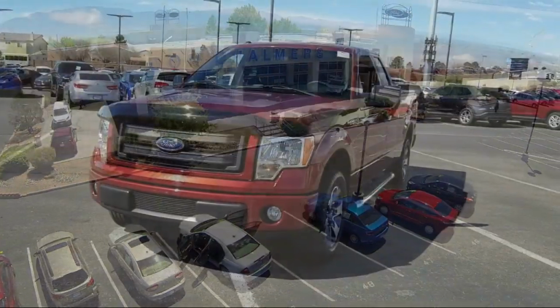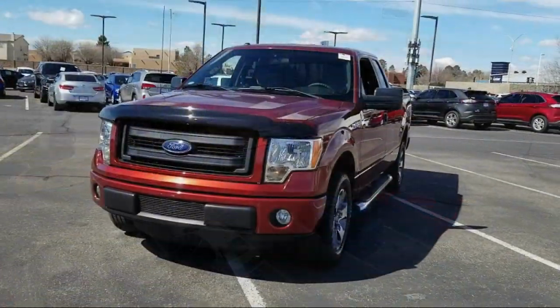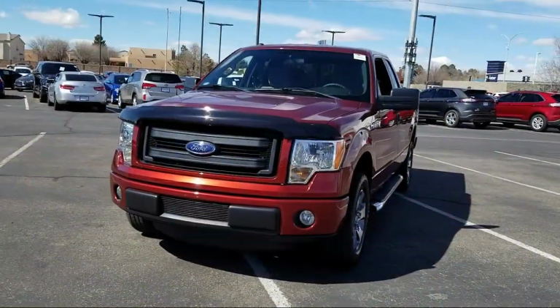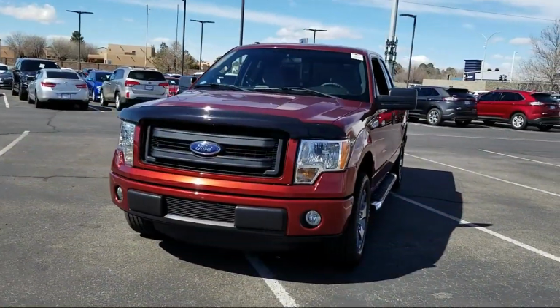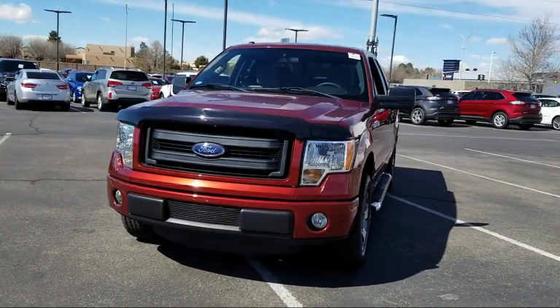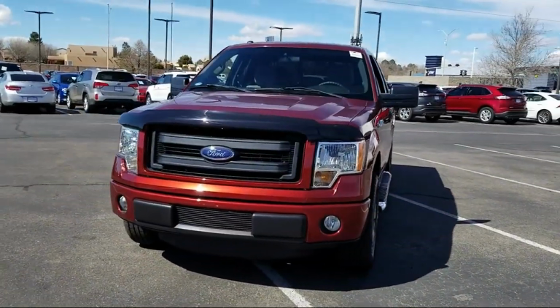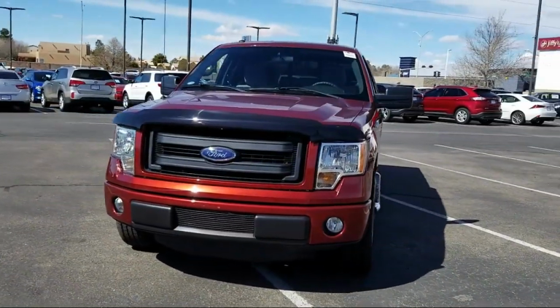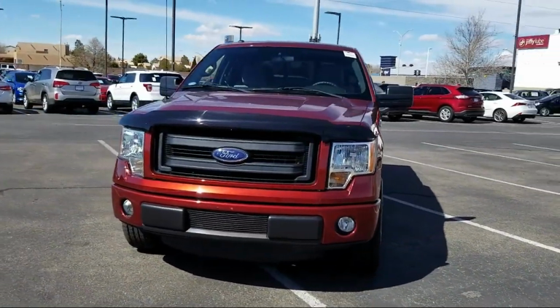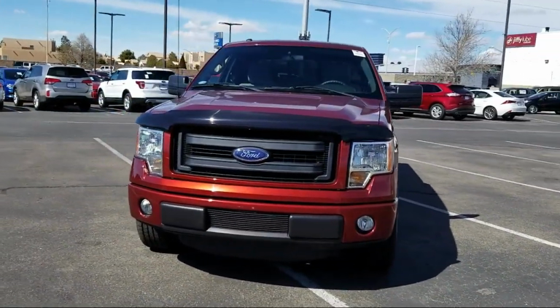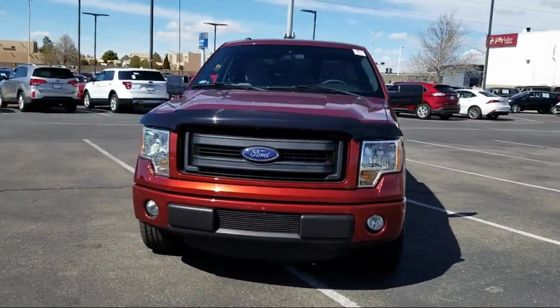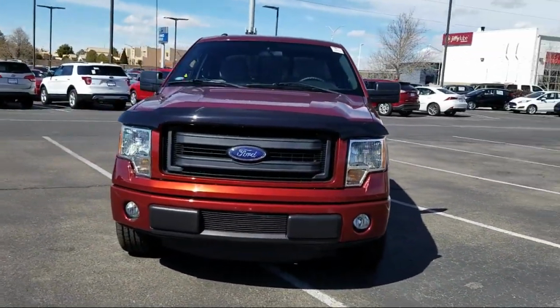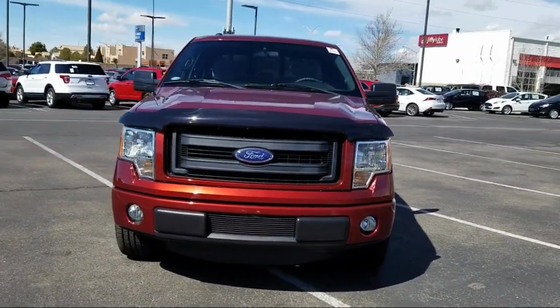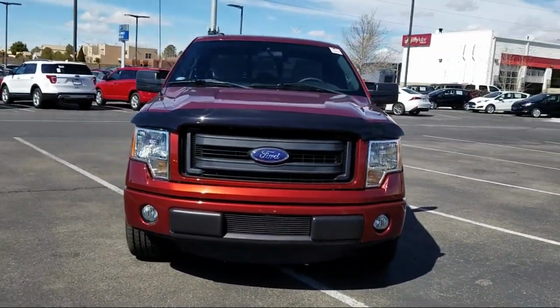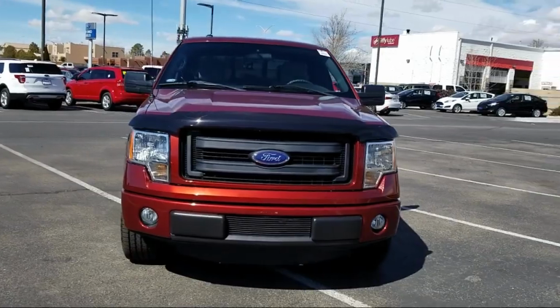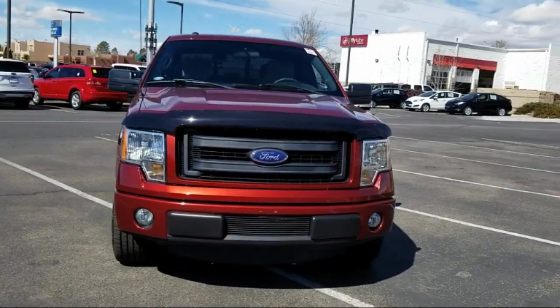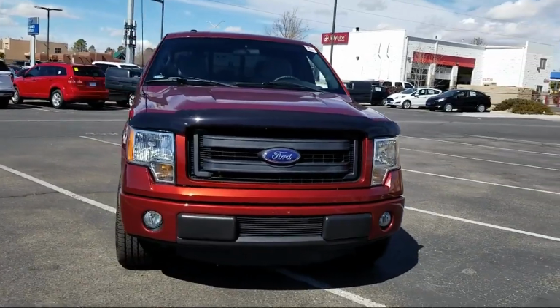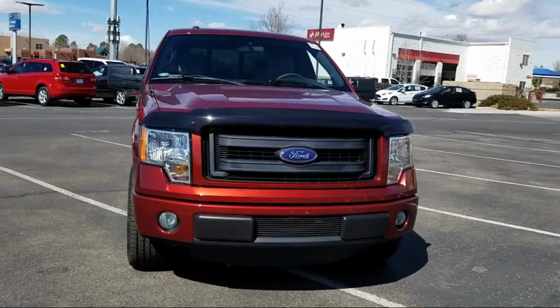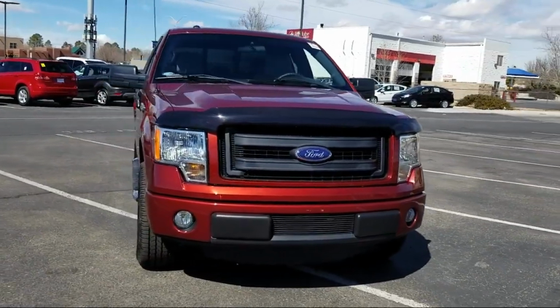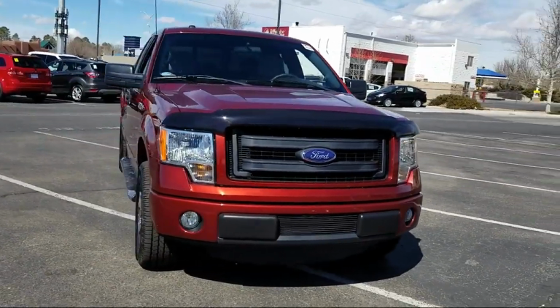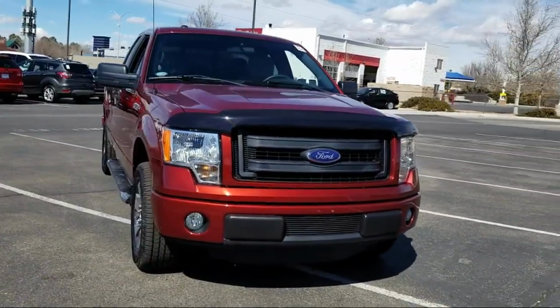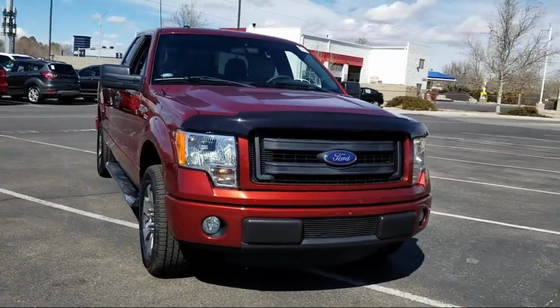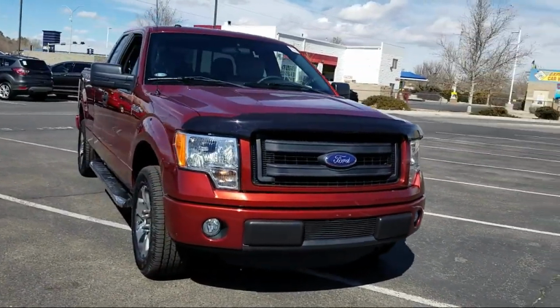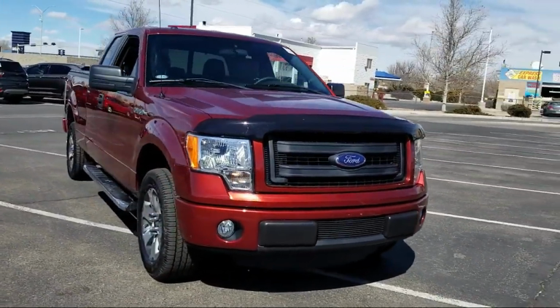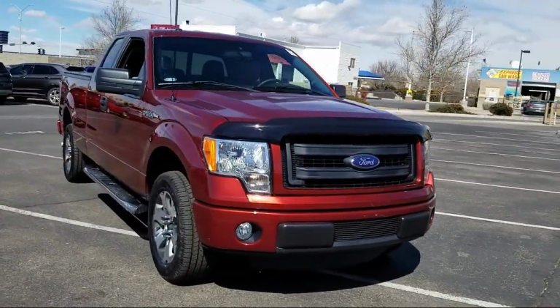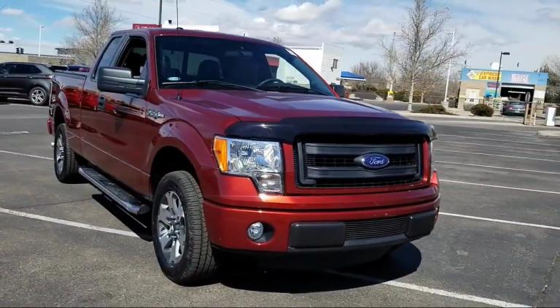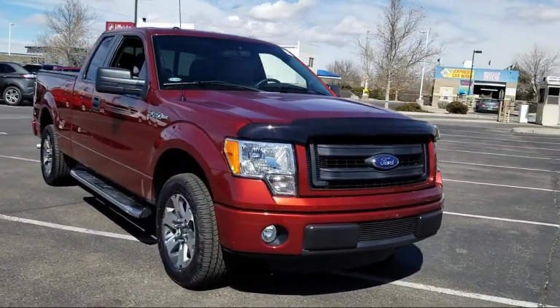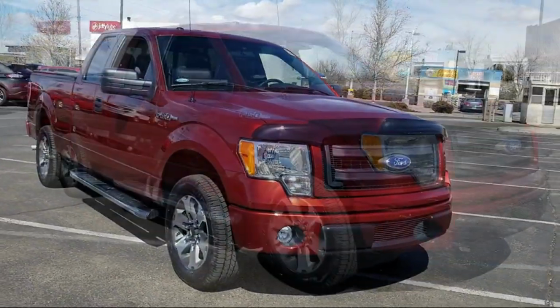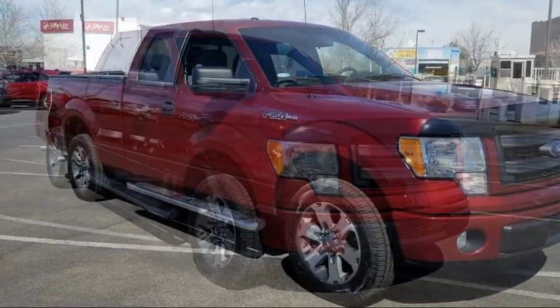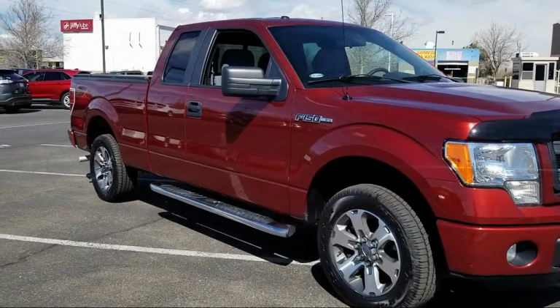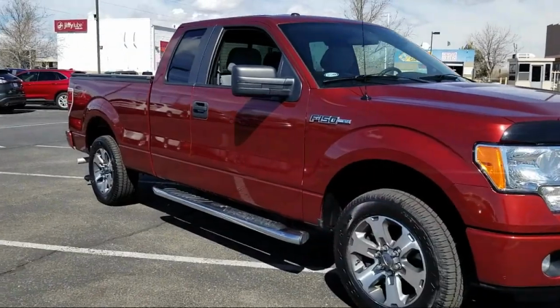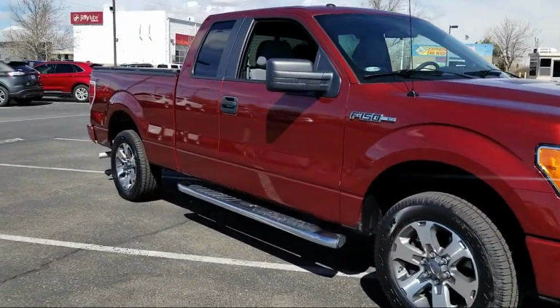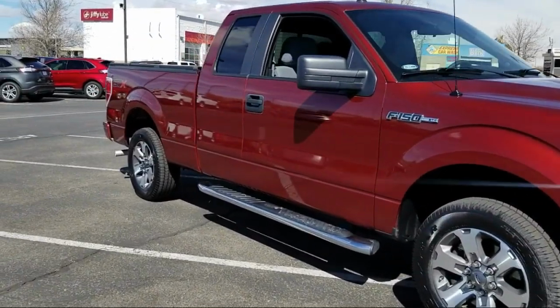It comes equipped with Sirius XM satellite radio, keyless entry, tire pressure monitoring system, air conditioning, traction control, and power windows.